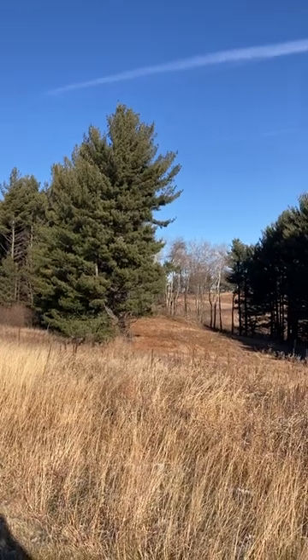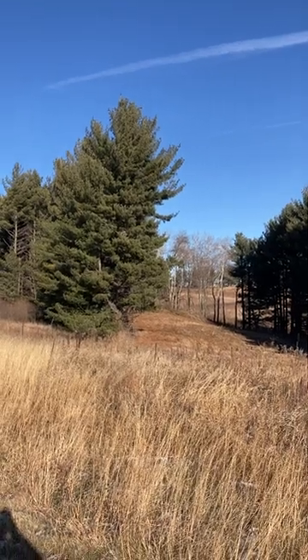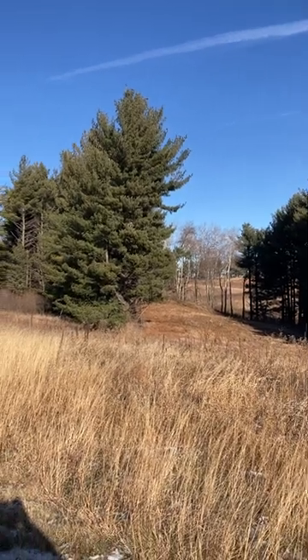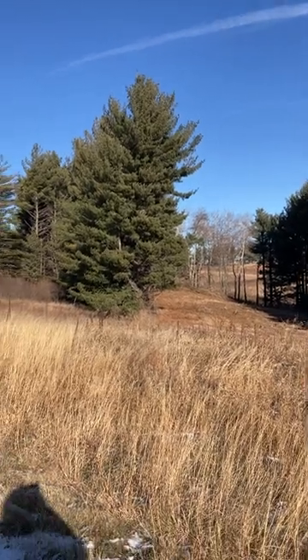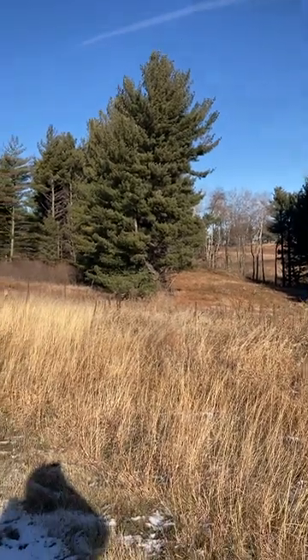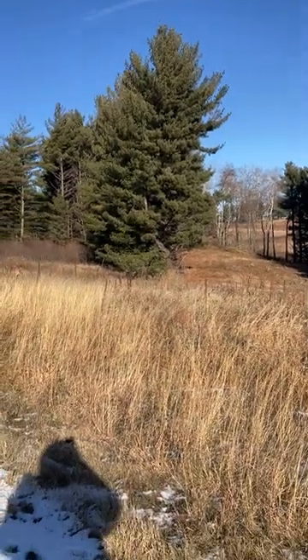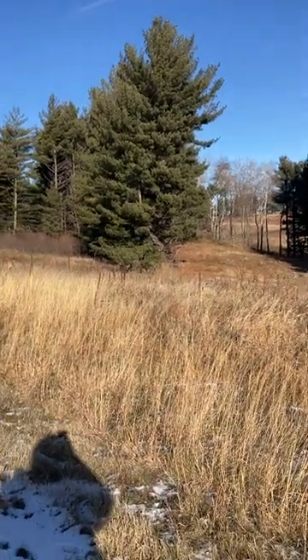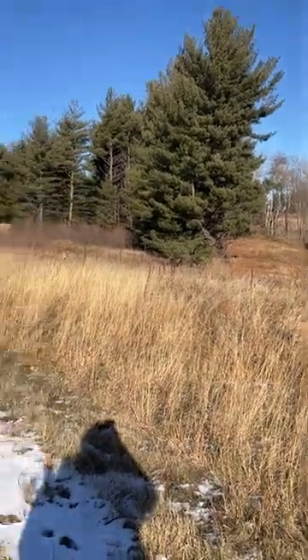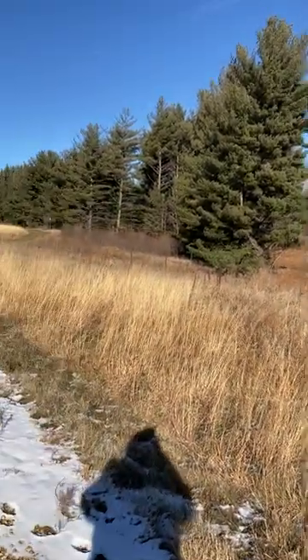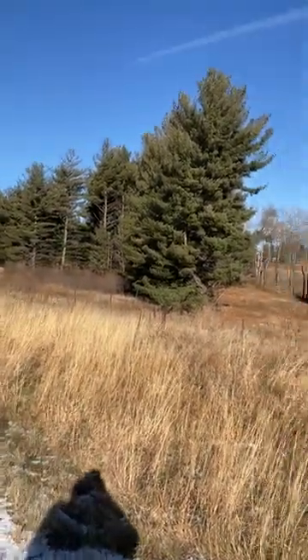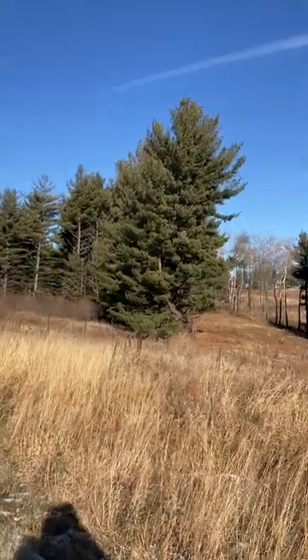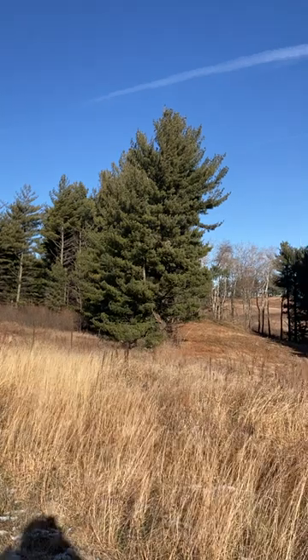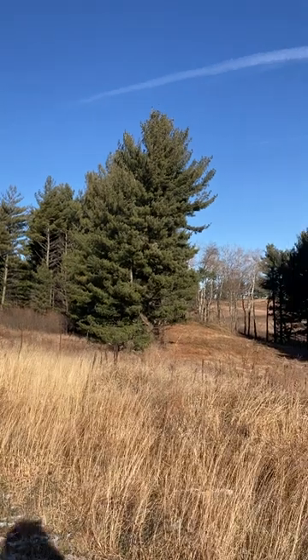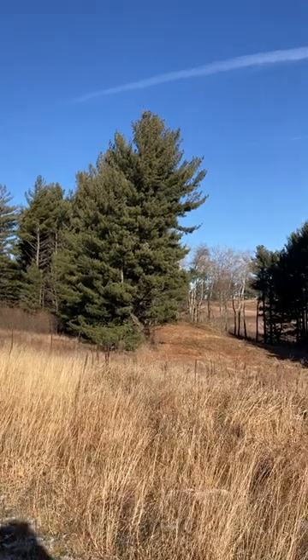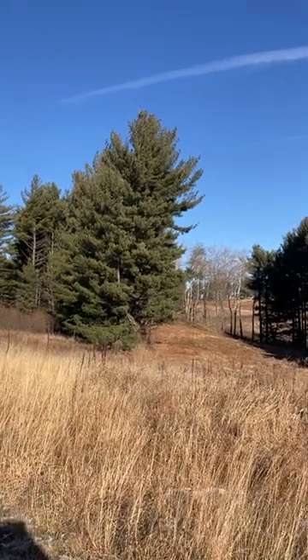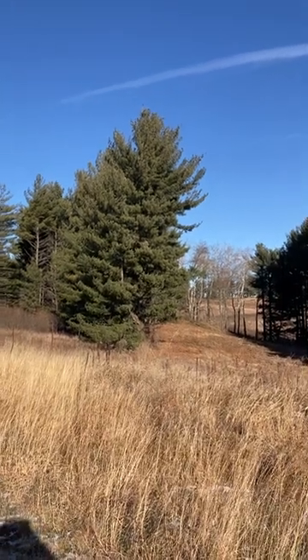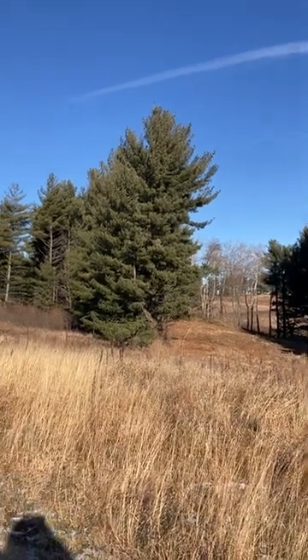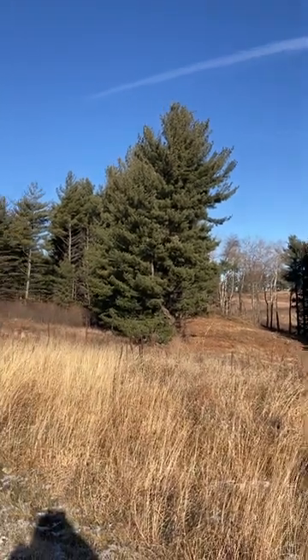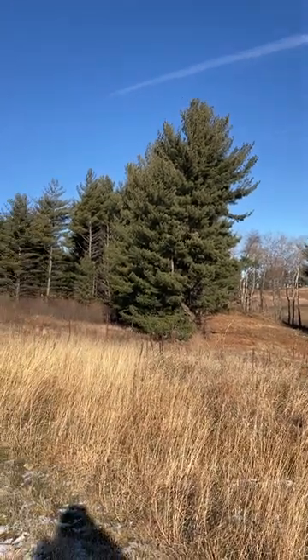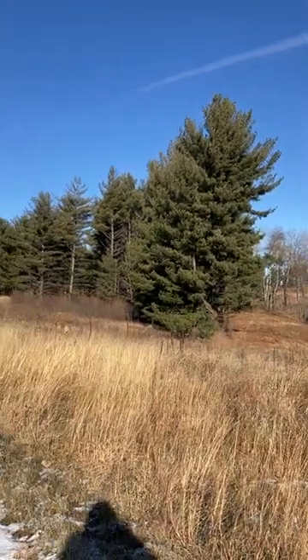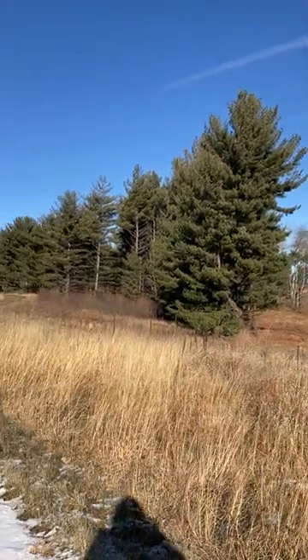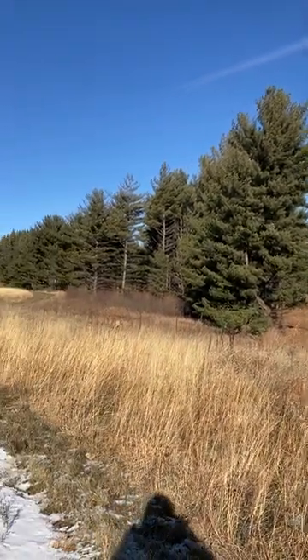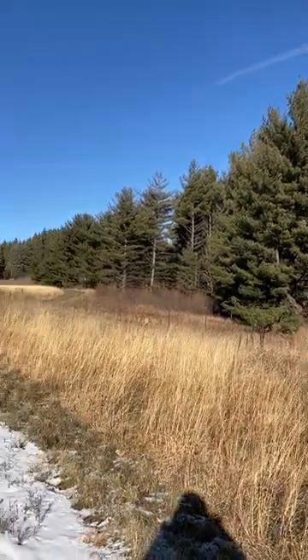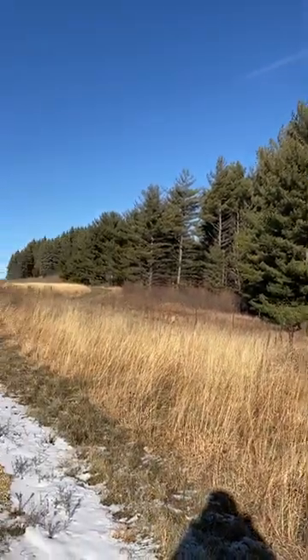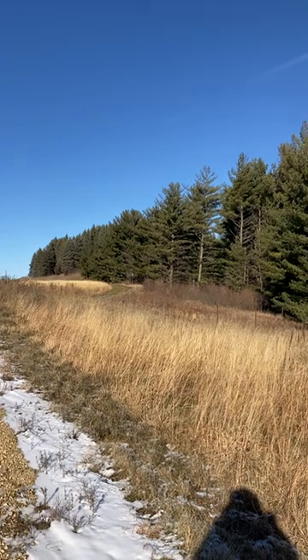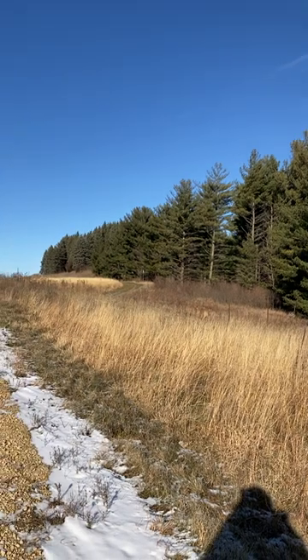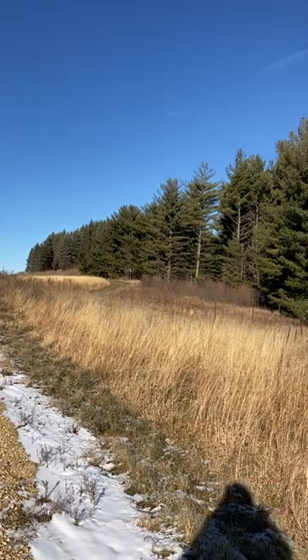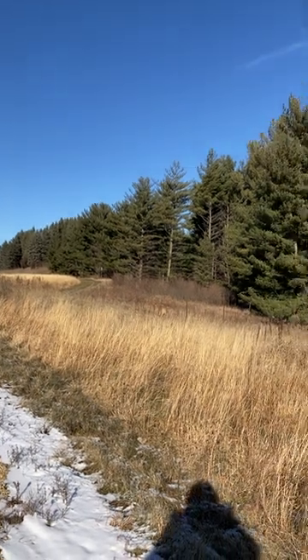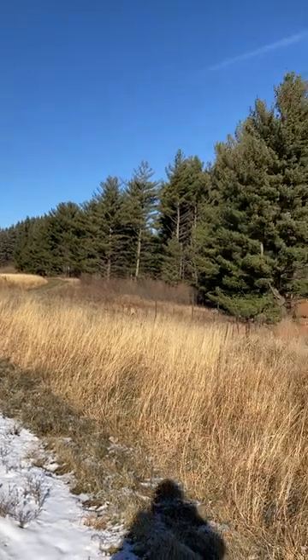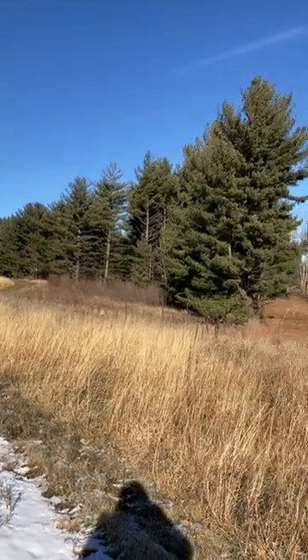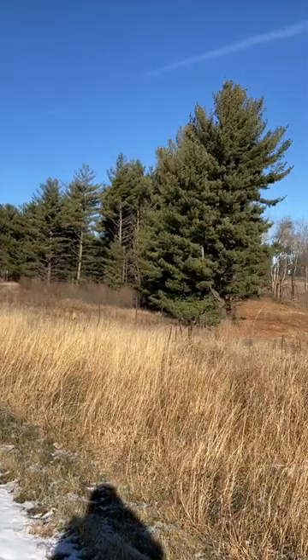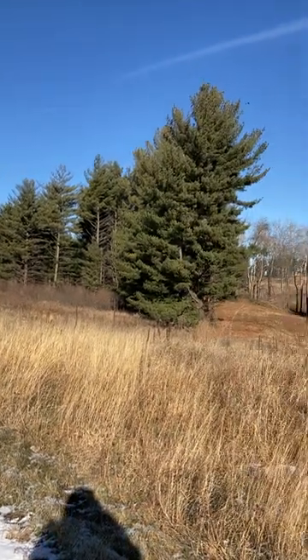Hey everybody, Lee here in Minnesota, and it's a little windy out here, but that's why our good friends the conifers are out here. They can help diffuse that. That's often why you'll see them in a row as windbreaks.